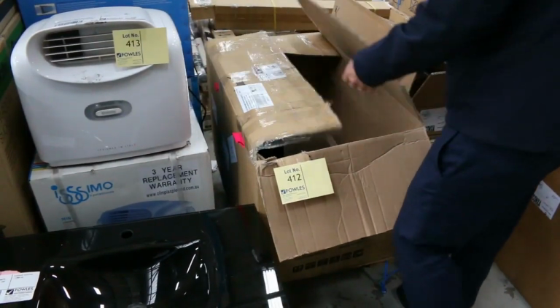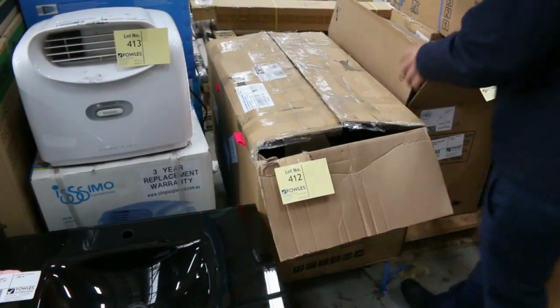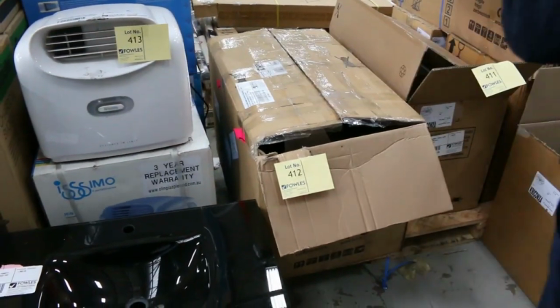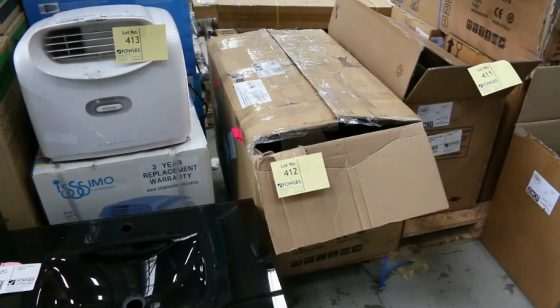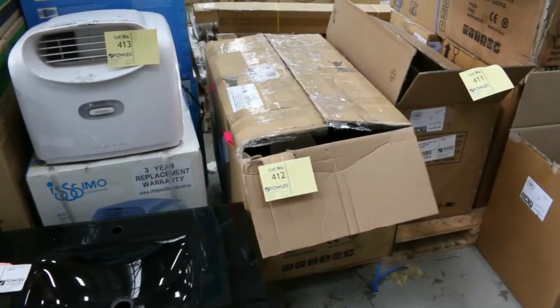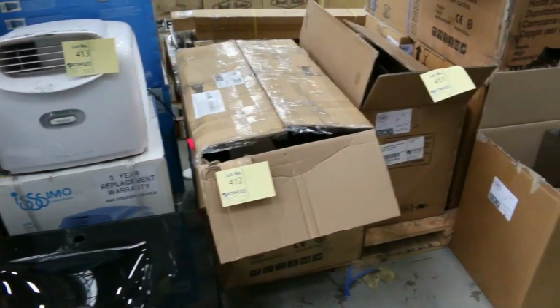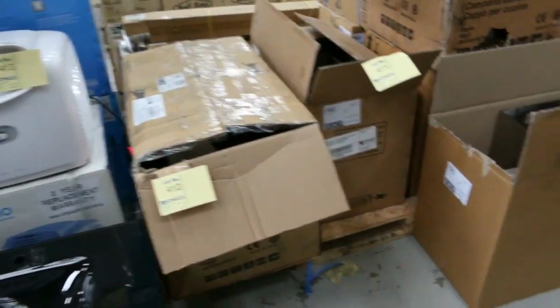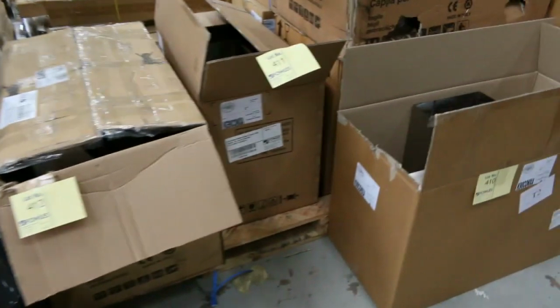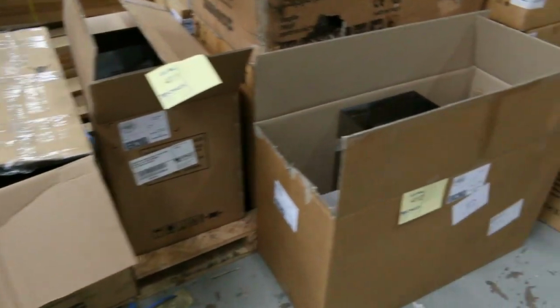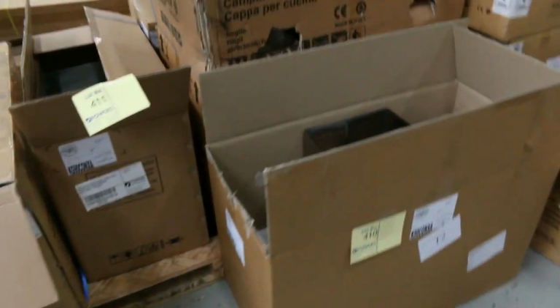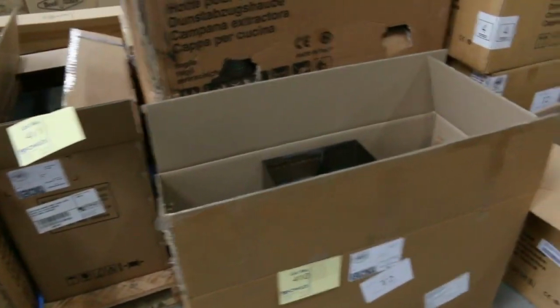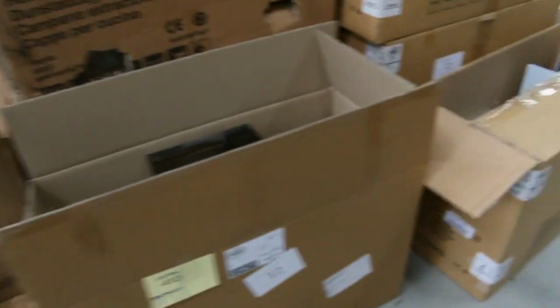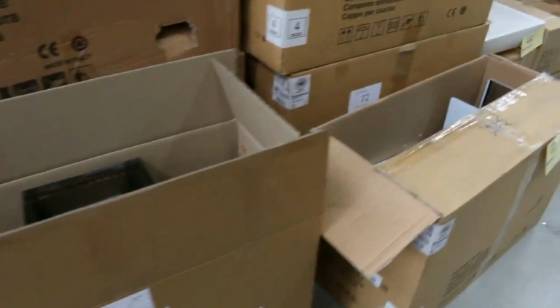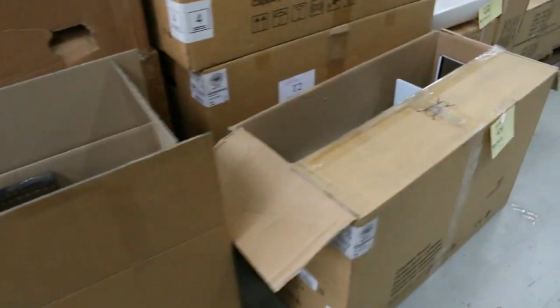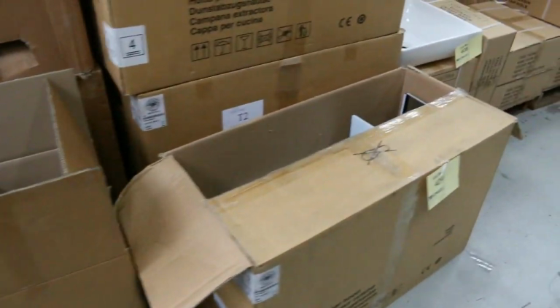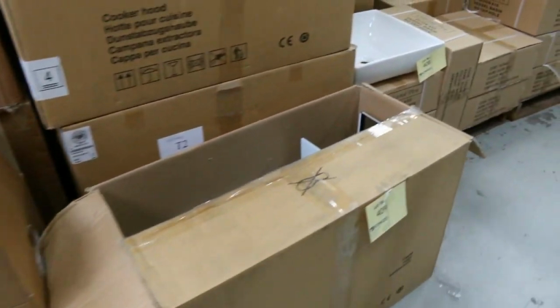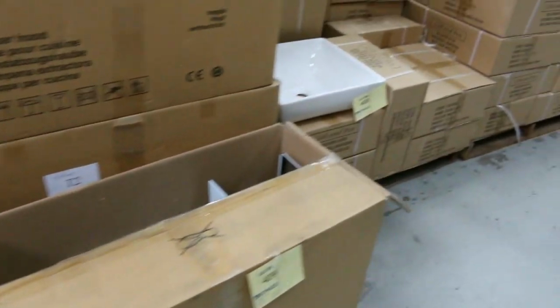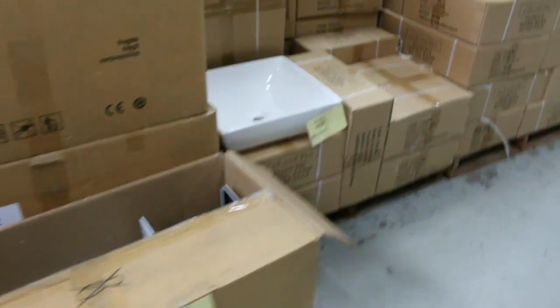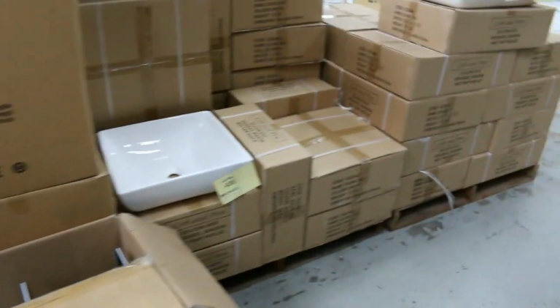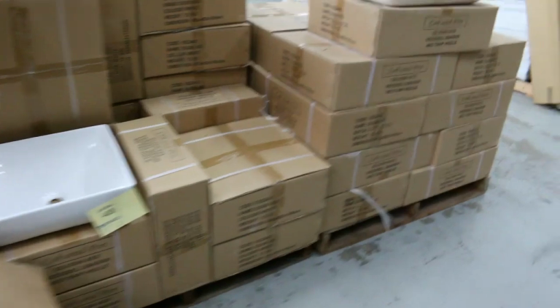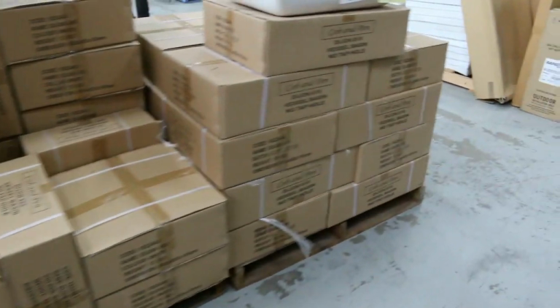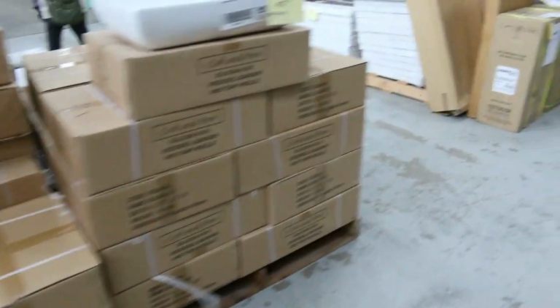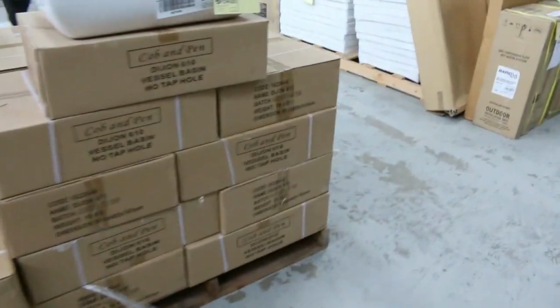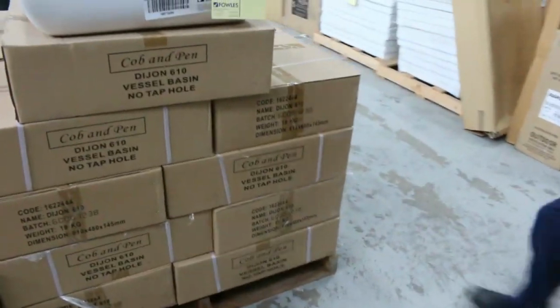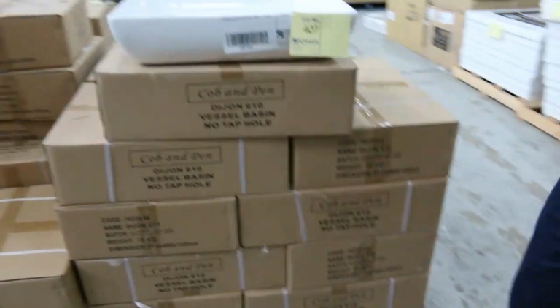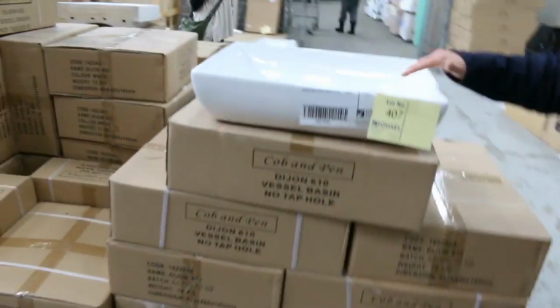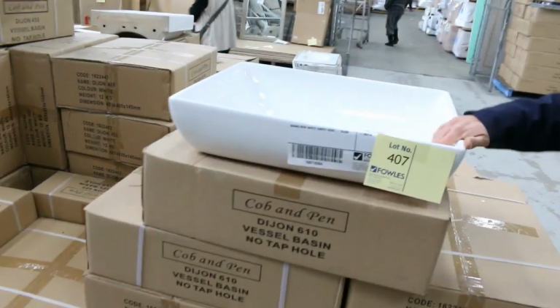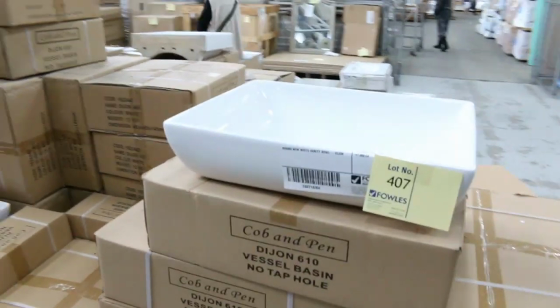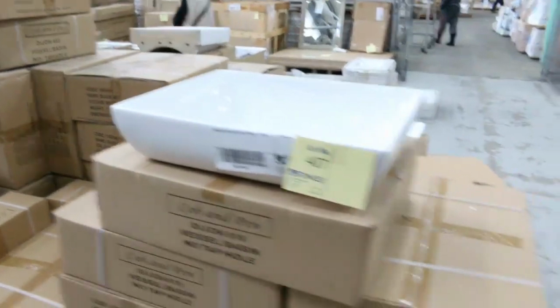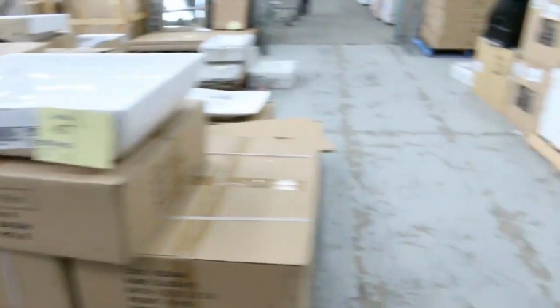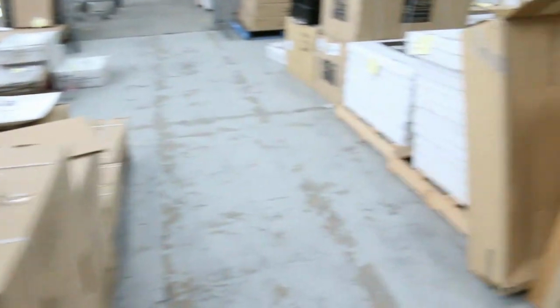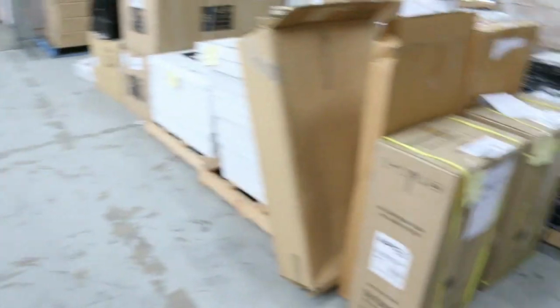A heap of those ones. I don't think they'll be expensive — they'll be a really good buy for someone. Made in Italy, most of those. Really nice looking units. Stacks of vanity basins — I'll show you some more in a minute. We just had a heap of stone ones come in.